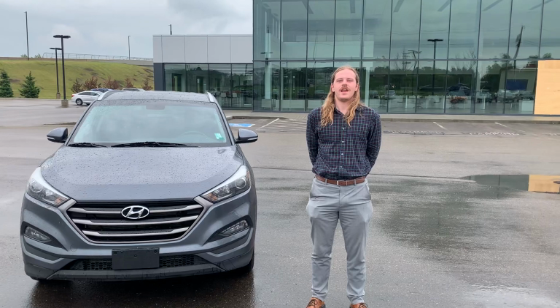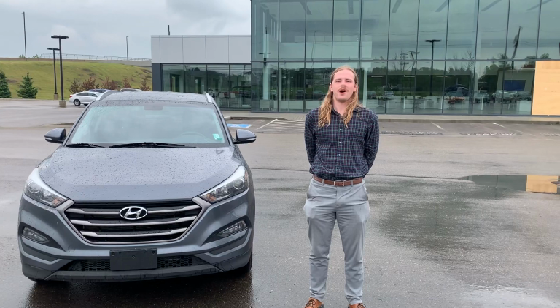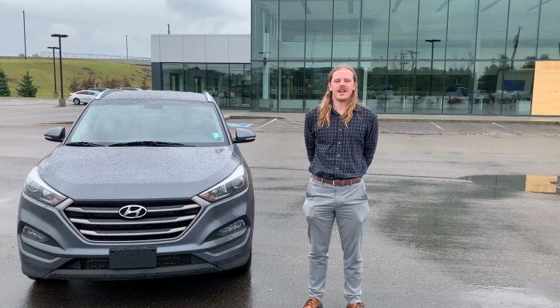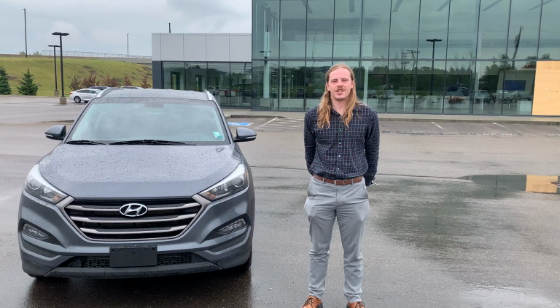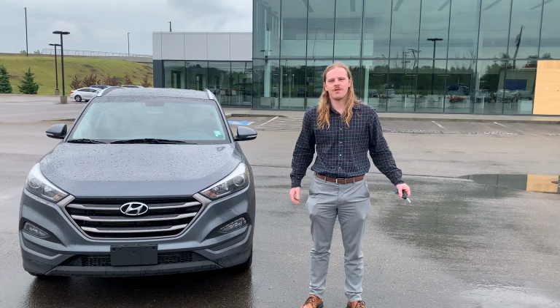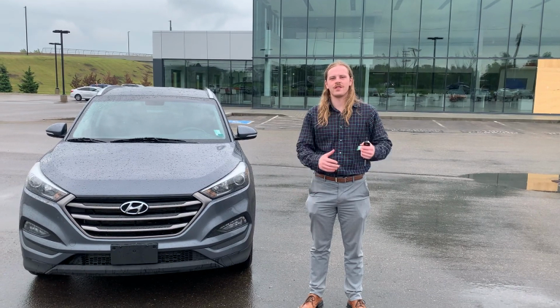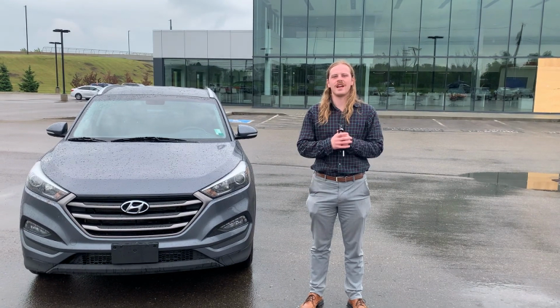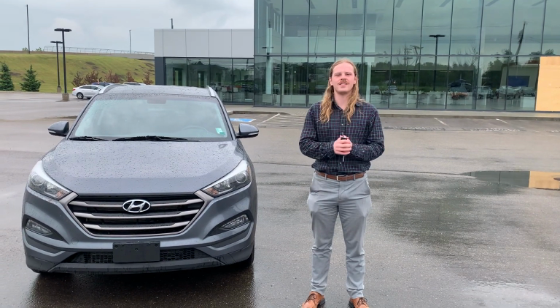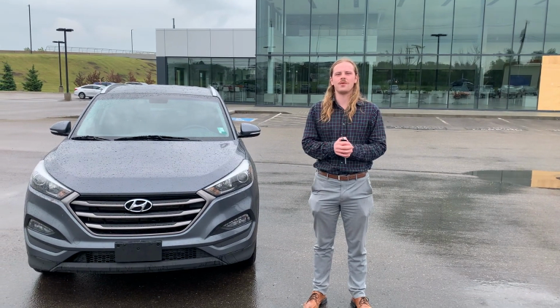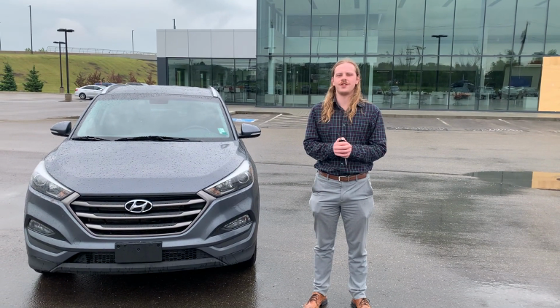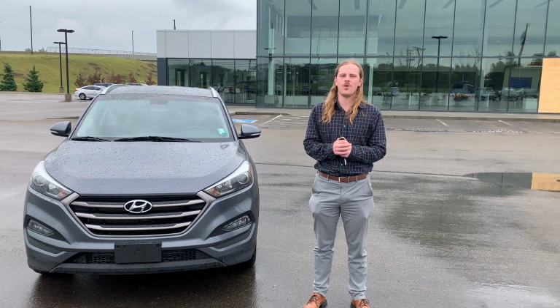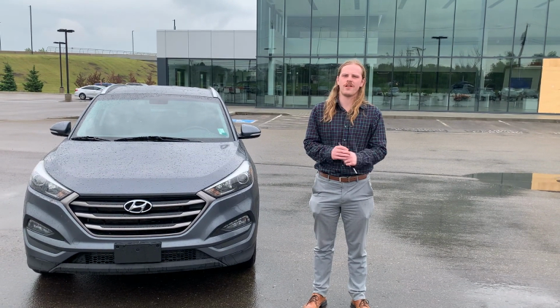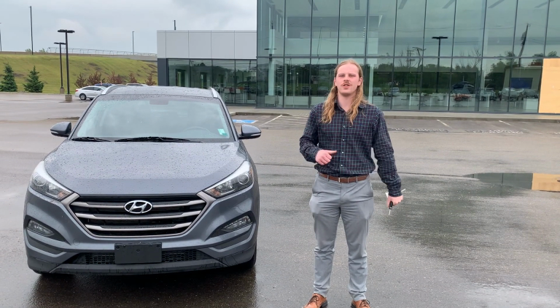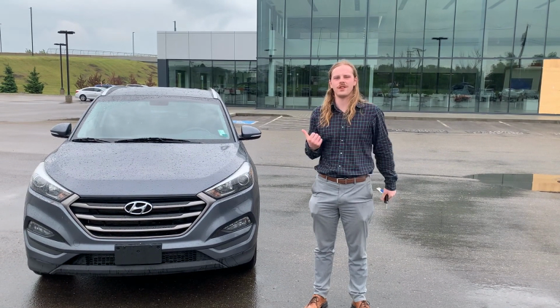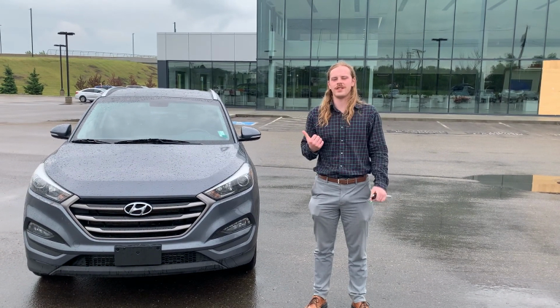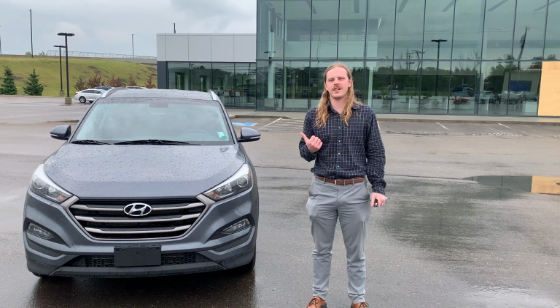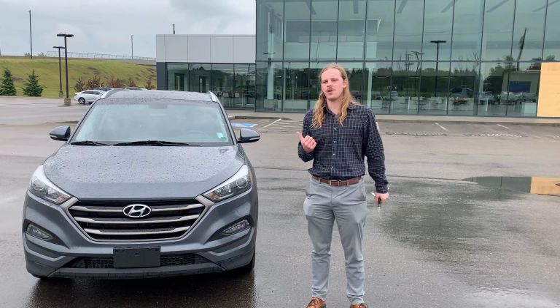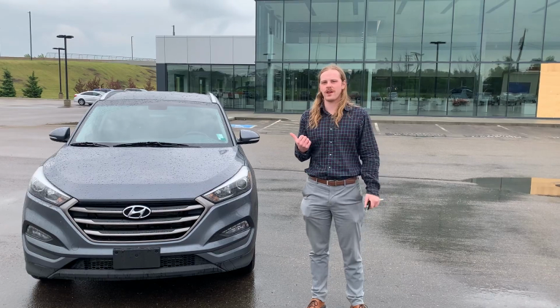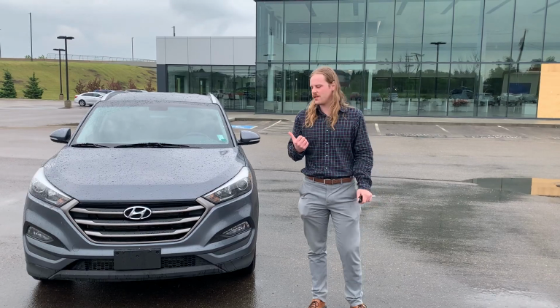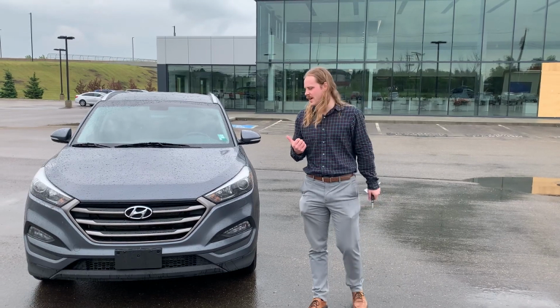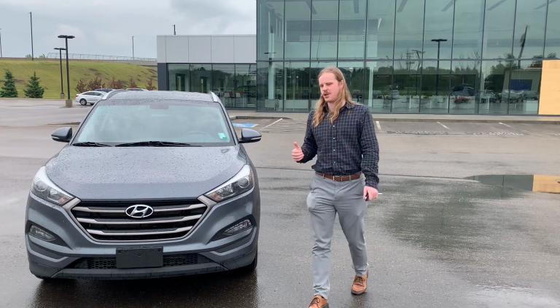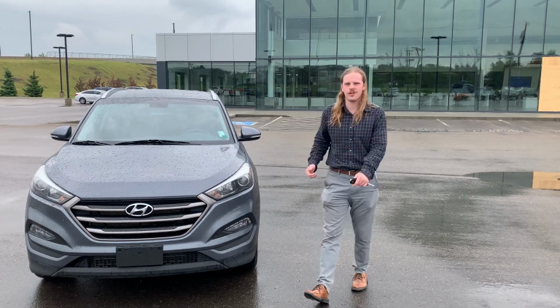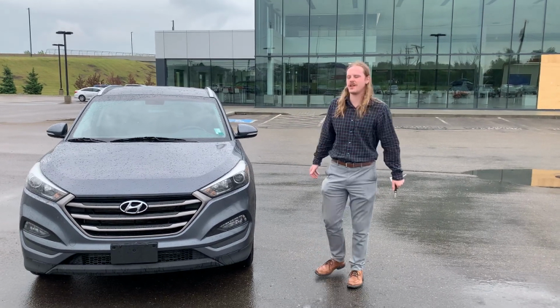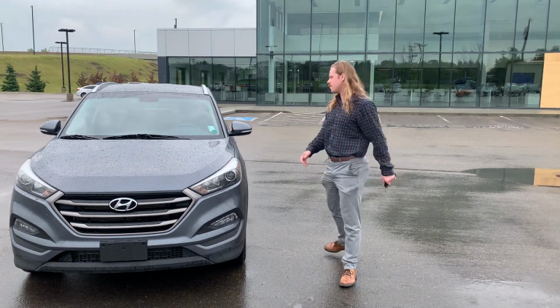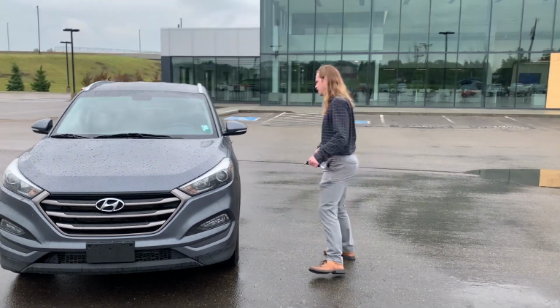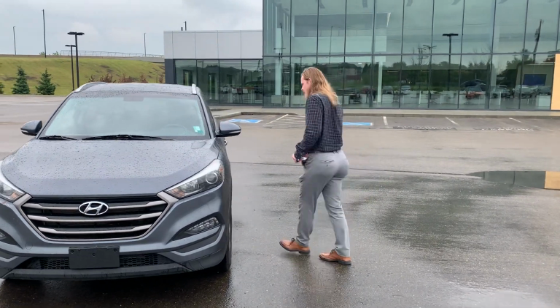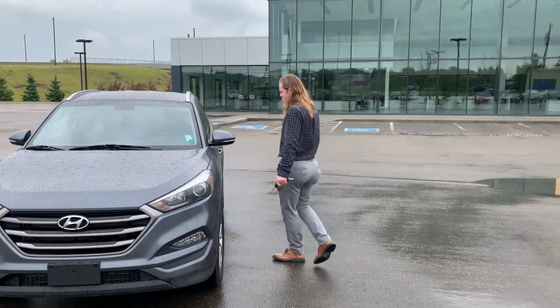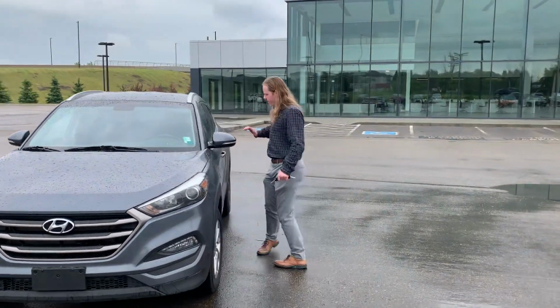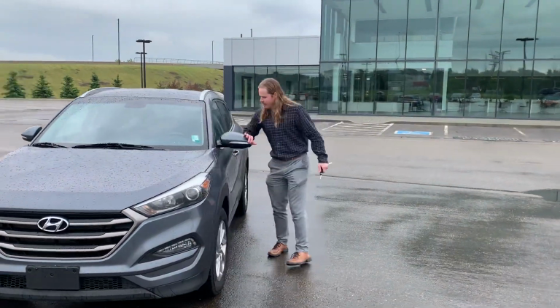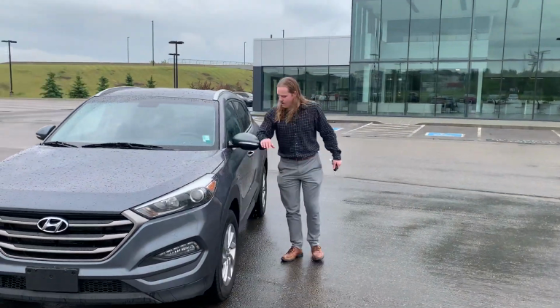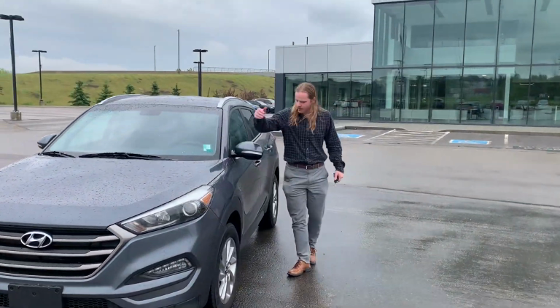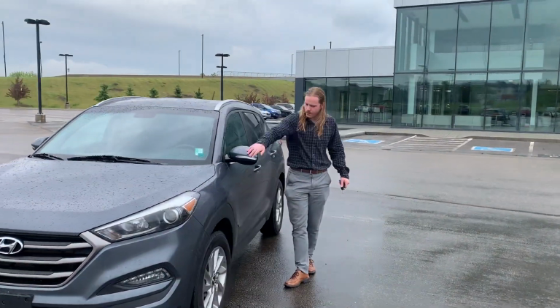Hey Bob, my name is Jay over at Northside Nissan. We've got your inquiry on our Tucson. I just want to give you a quick little tour on the vehicle. So you've got your breakaway mirrors of course.